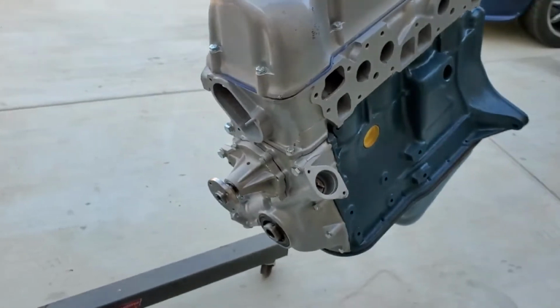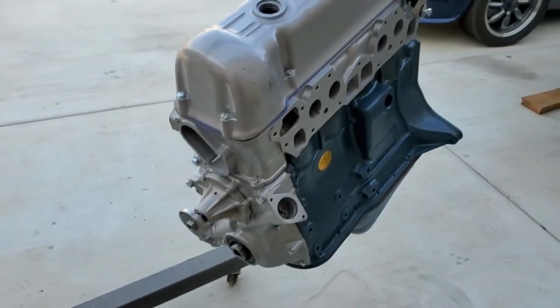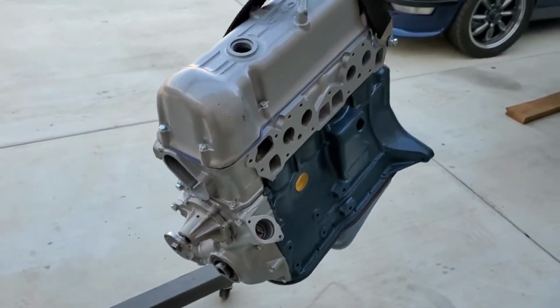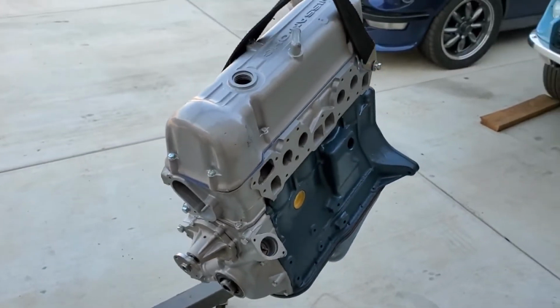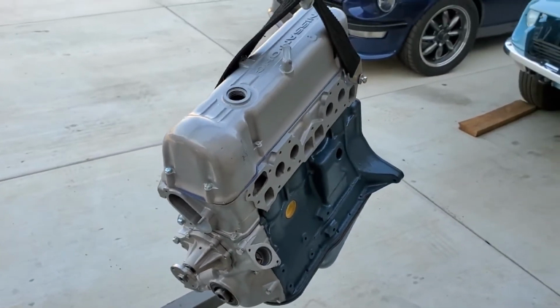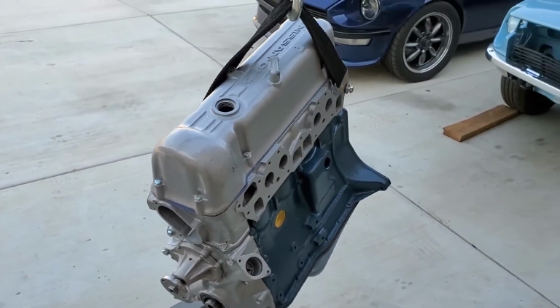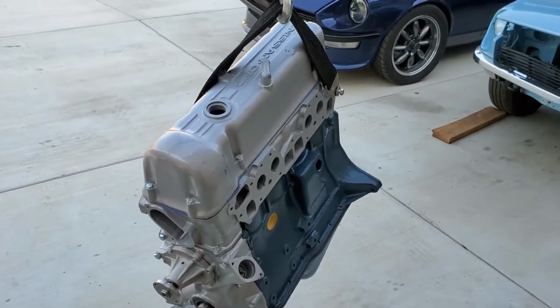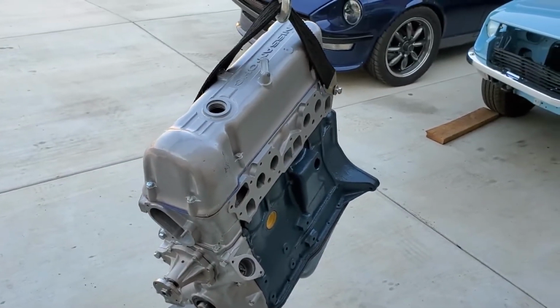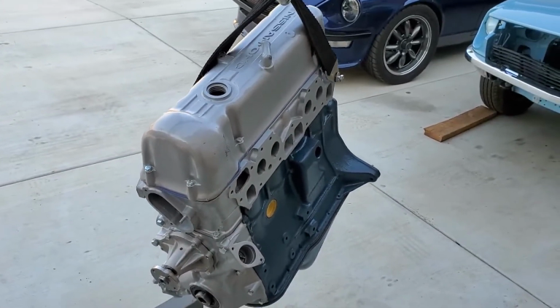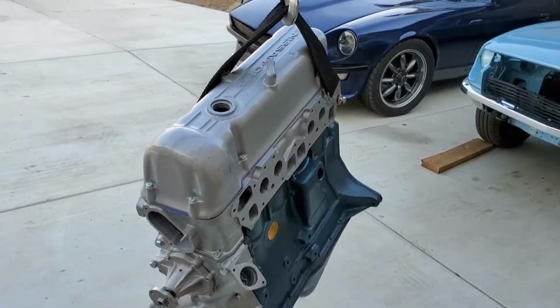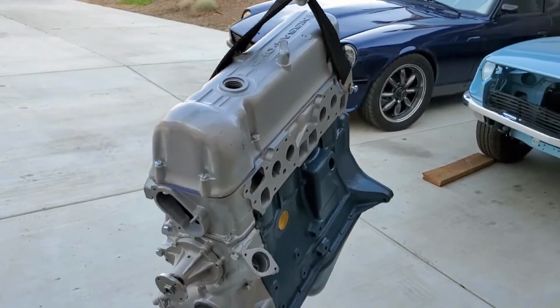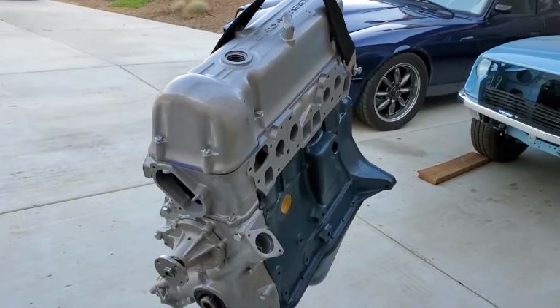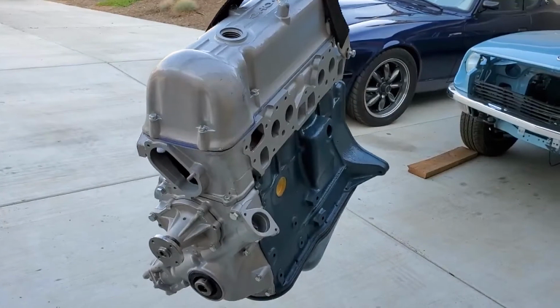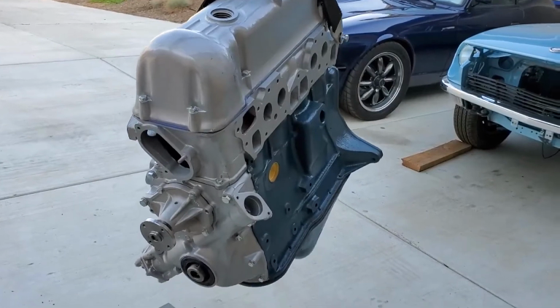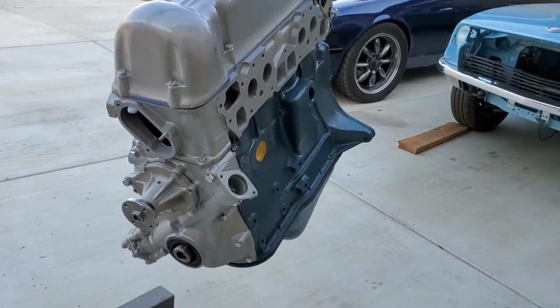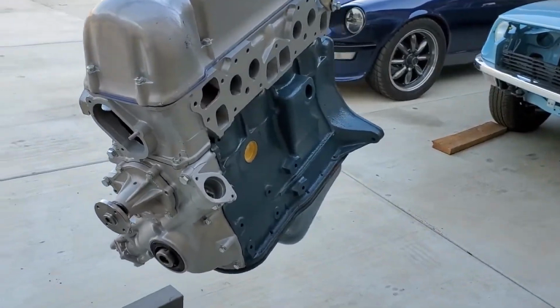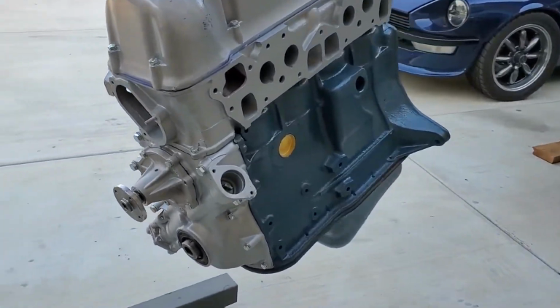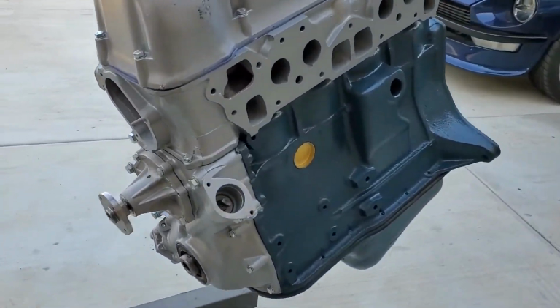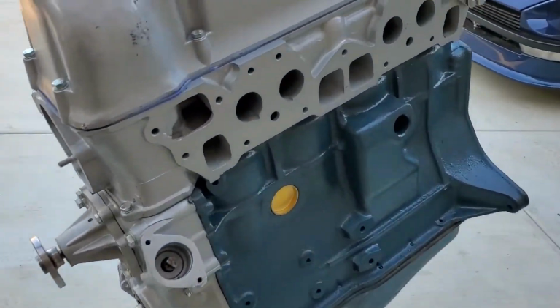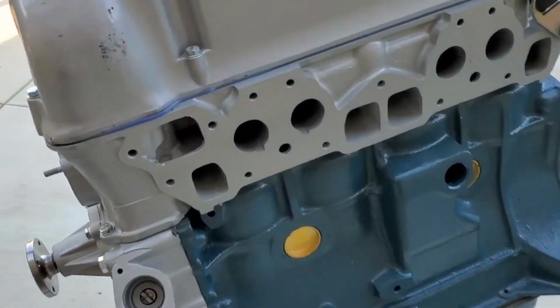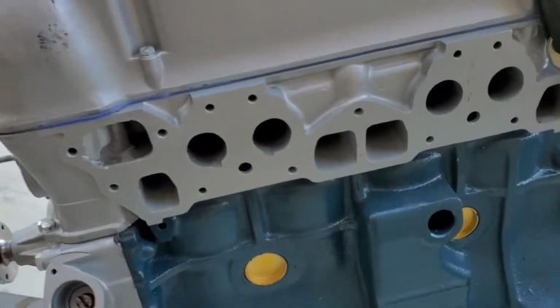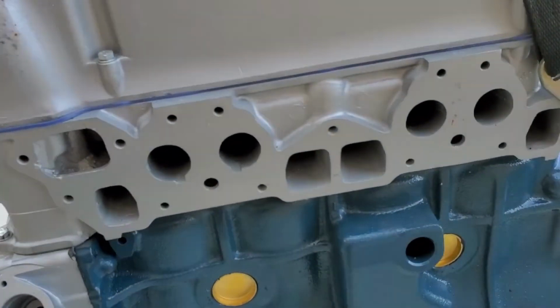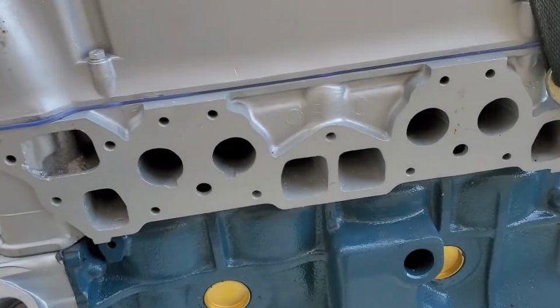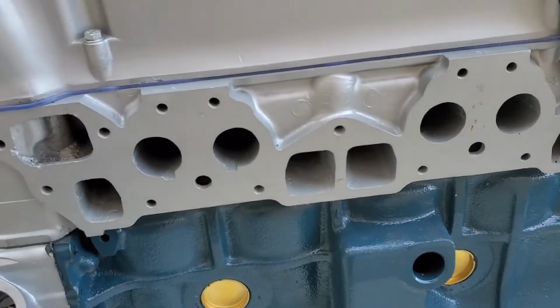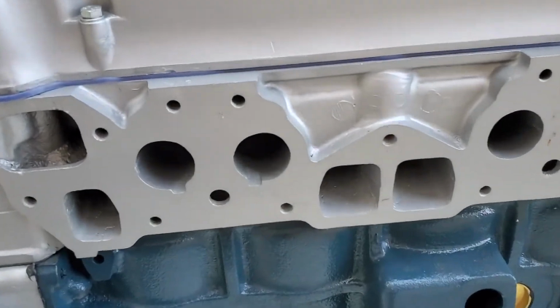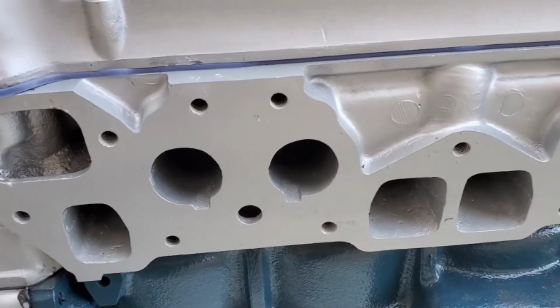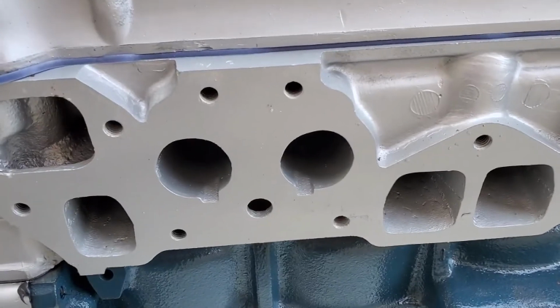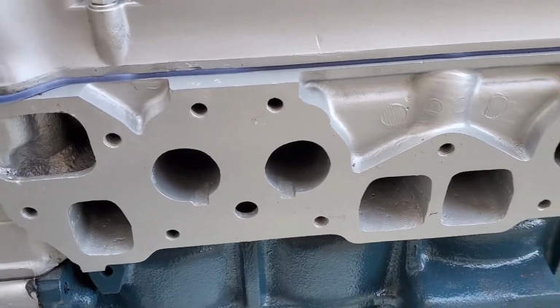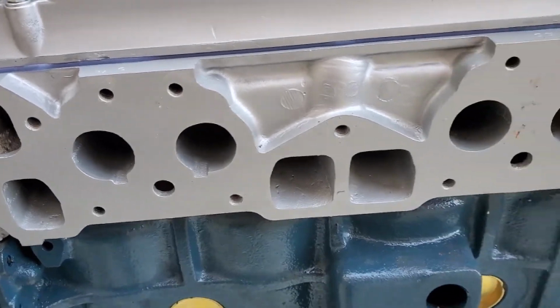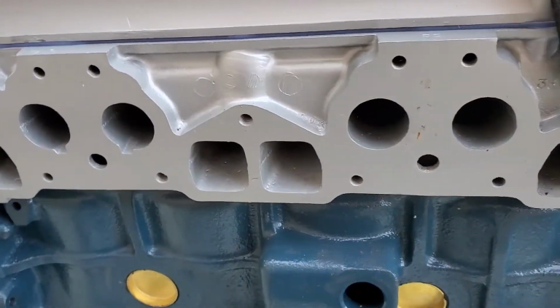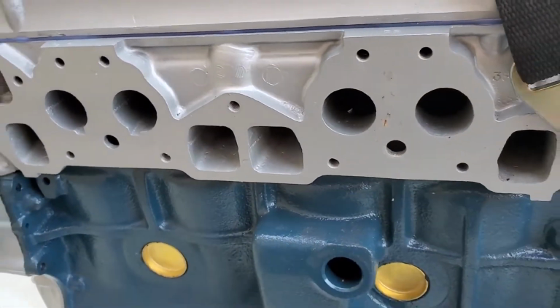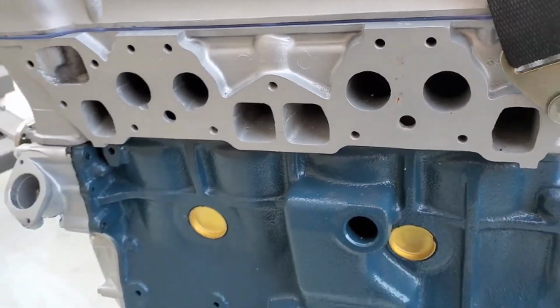I mean, the thing is a beaut. And the L18s are getting harder to find when you're only a 1974. This one's got those notorious notches for fuel injectors.